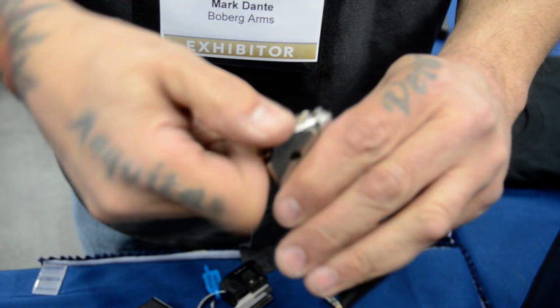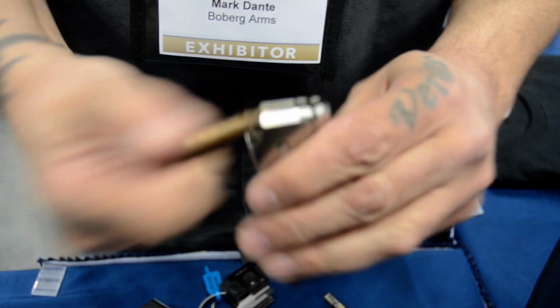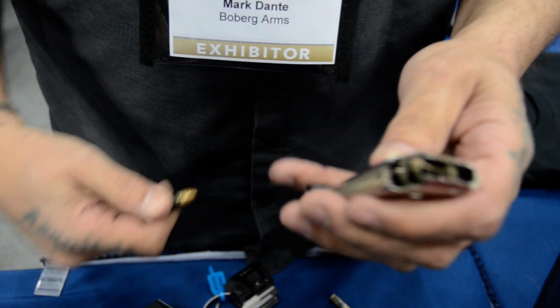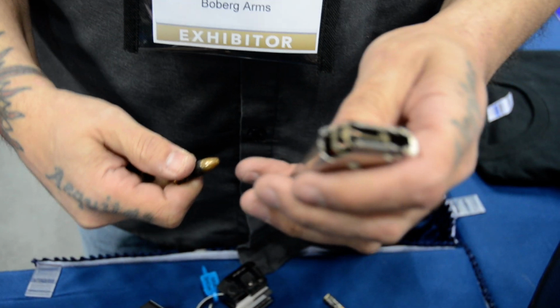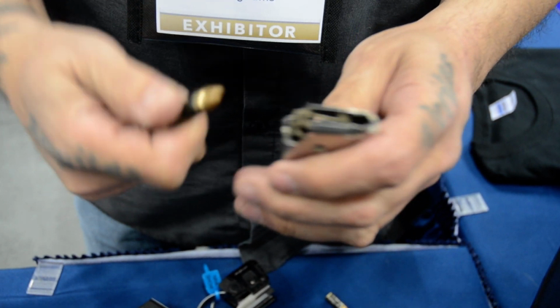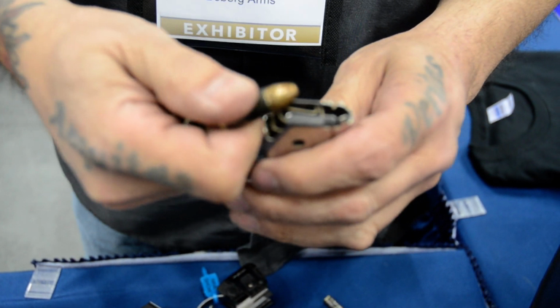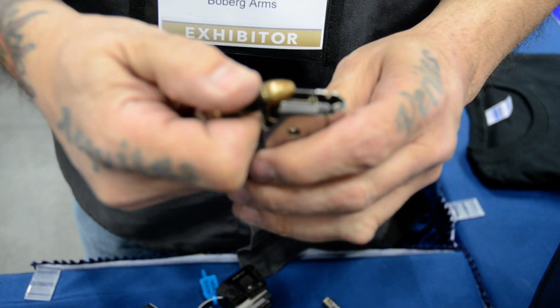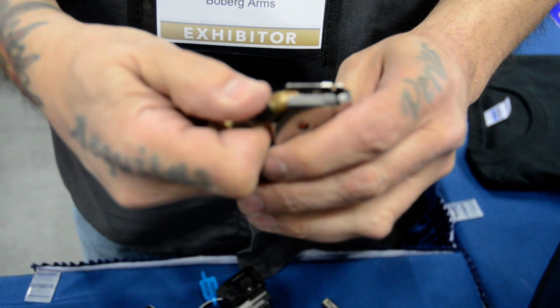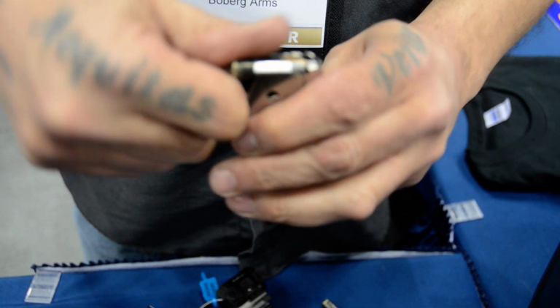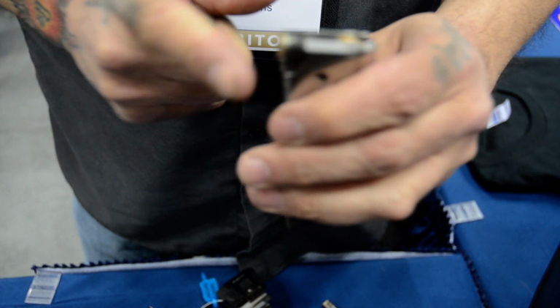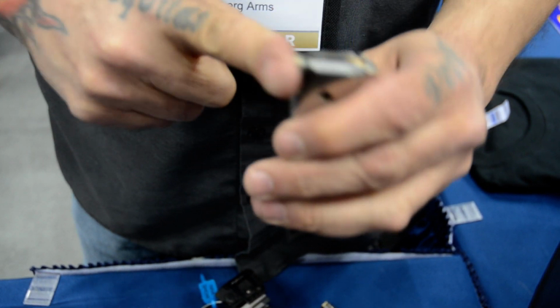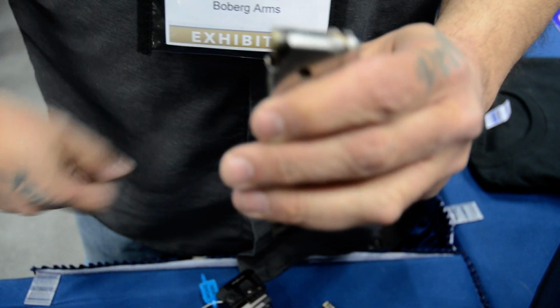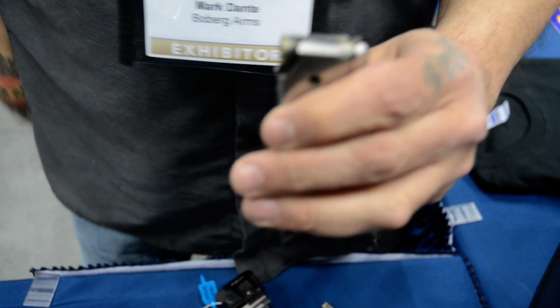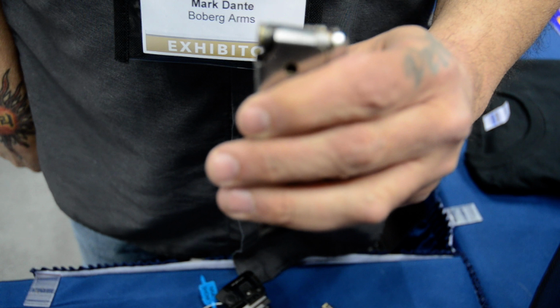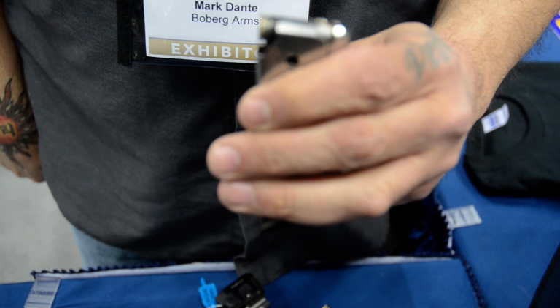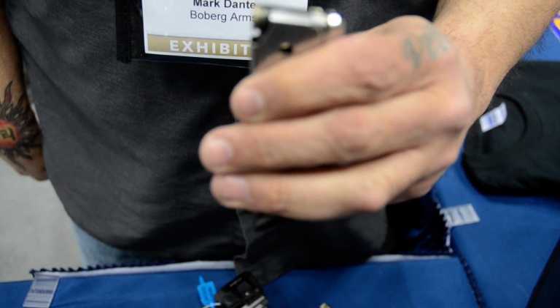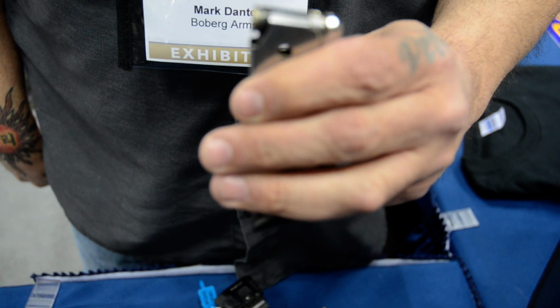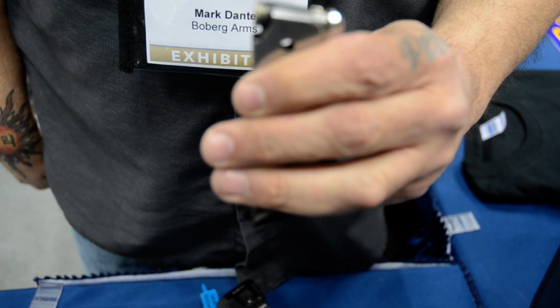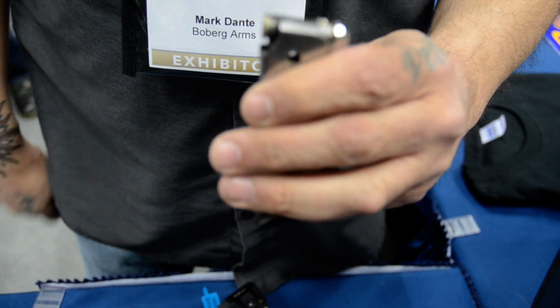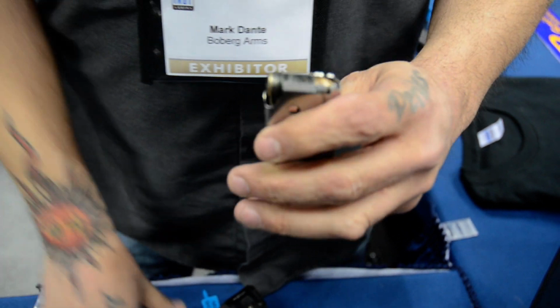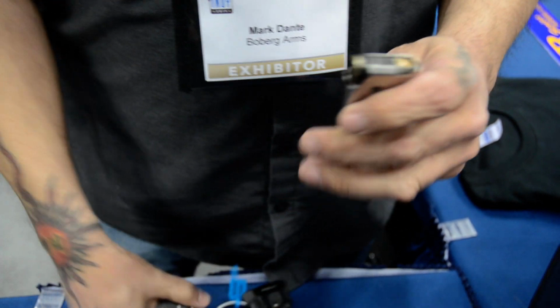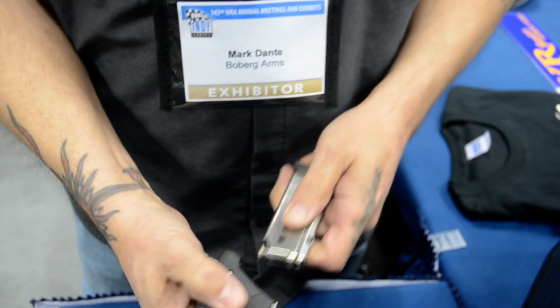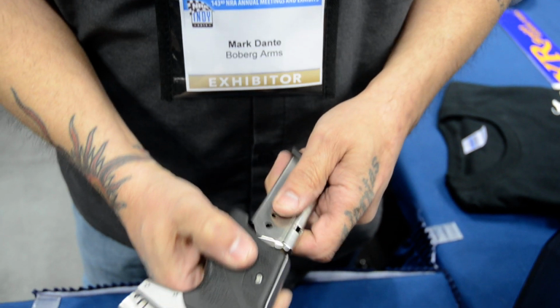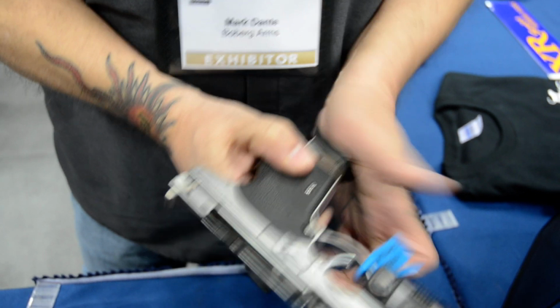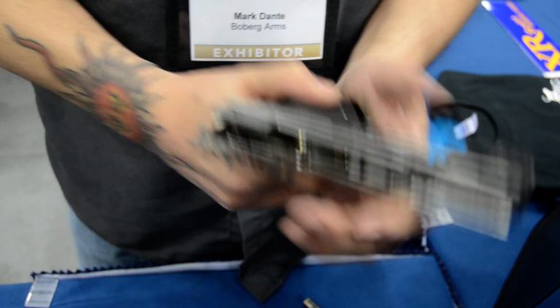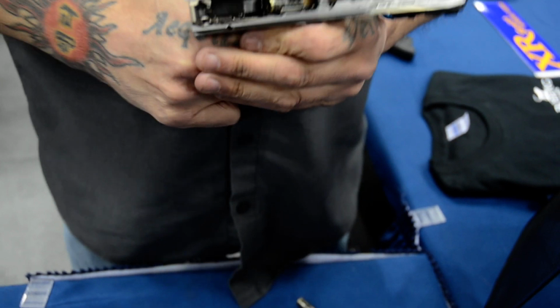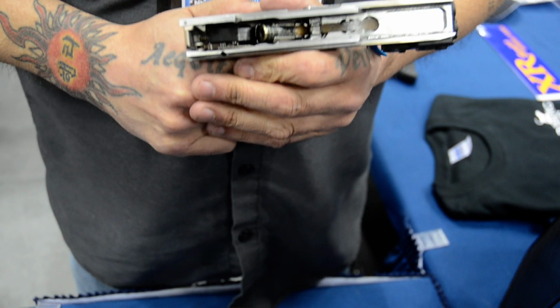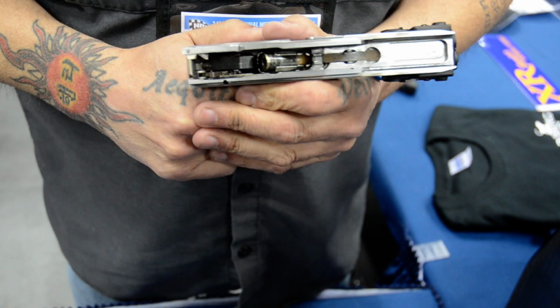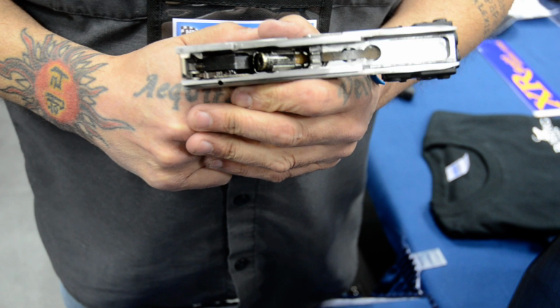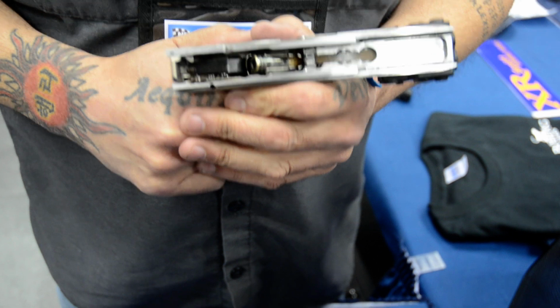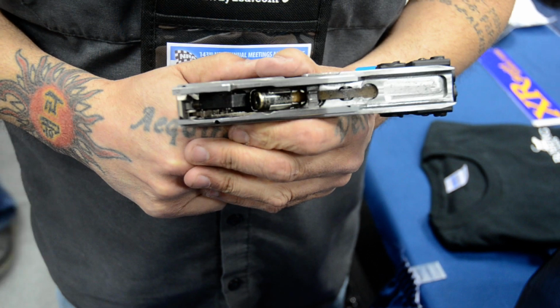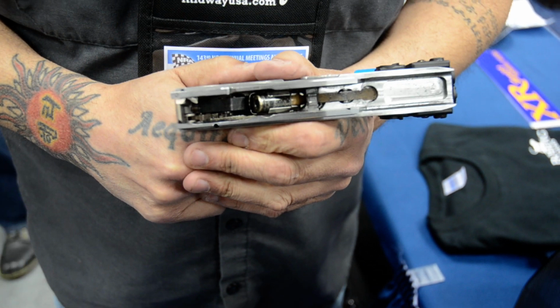First off, it starts off like this. Our round goes into our magazine backwards — it goes in the rear of the mag. That's how that round is going to get presented to our slide.